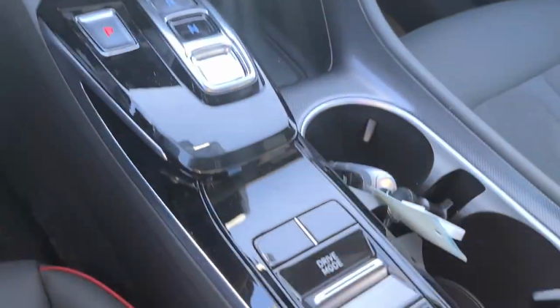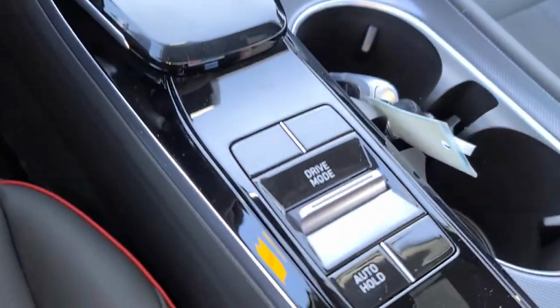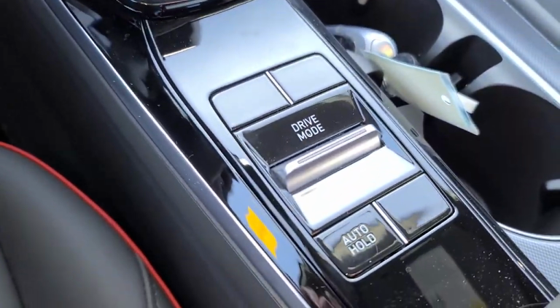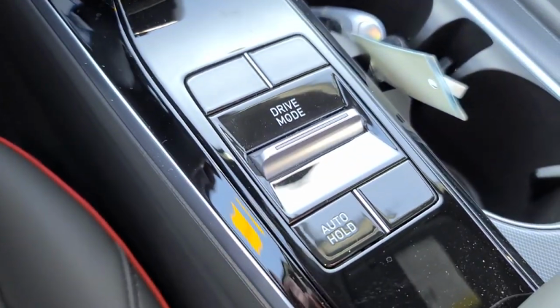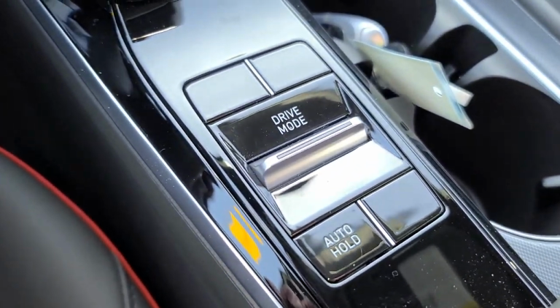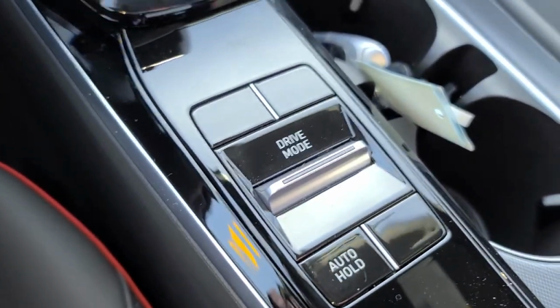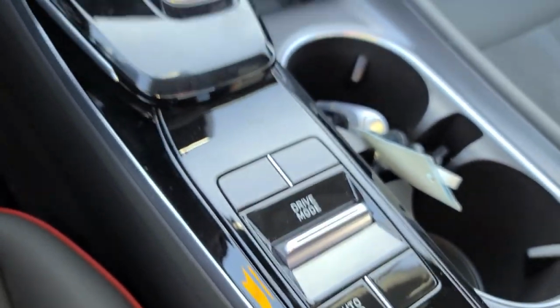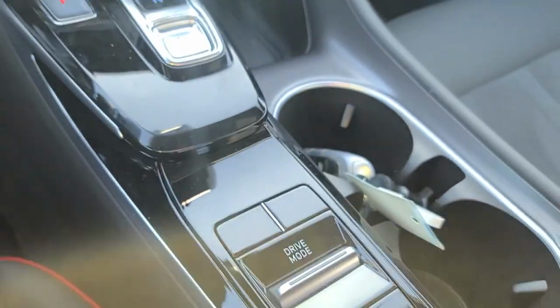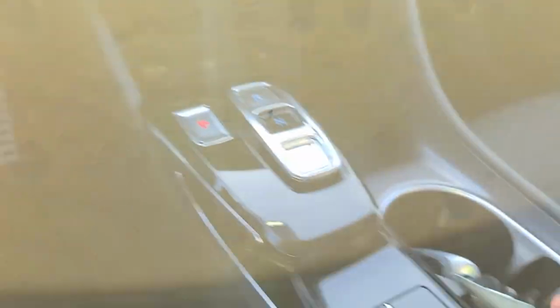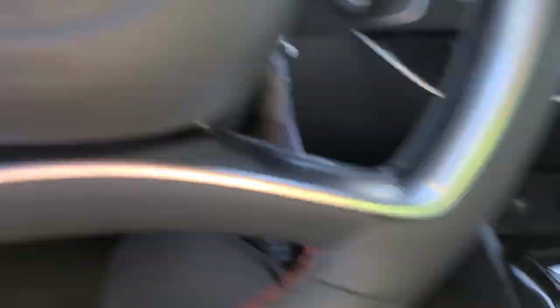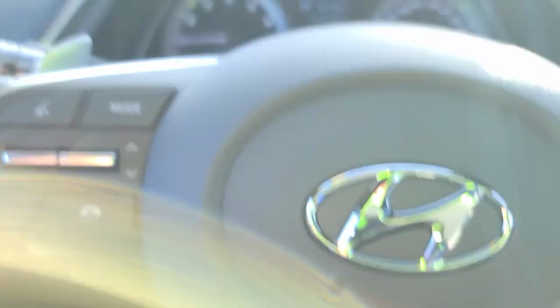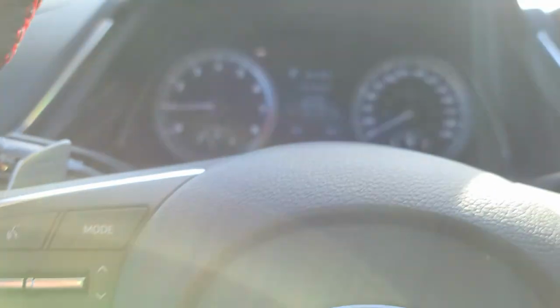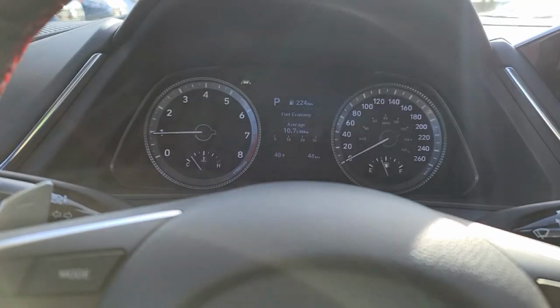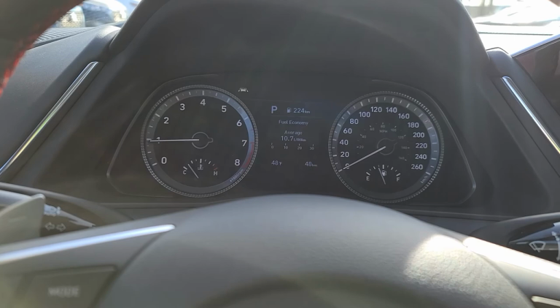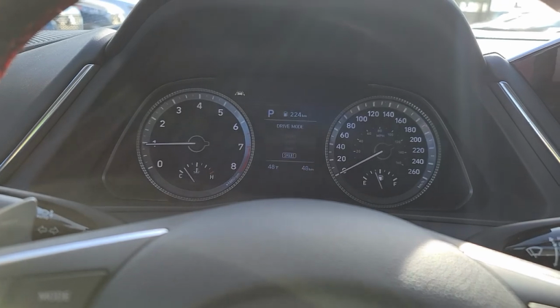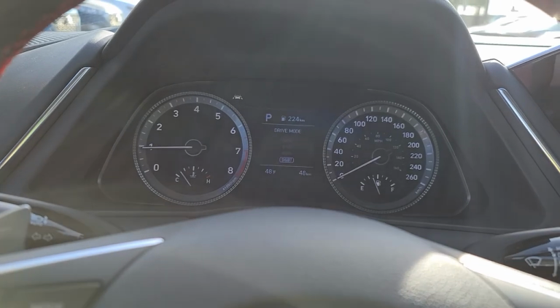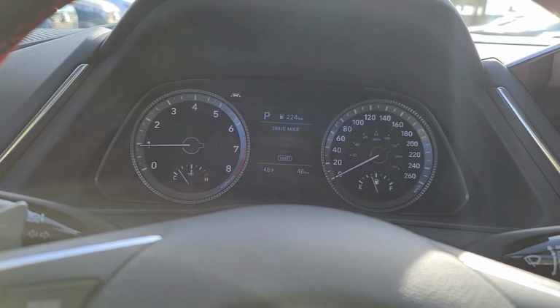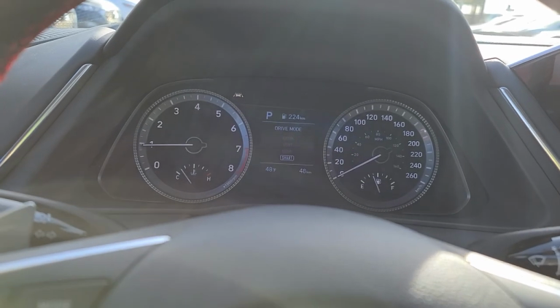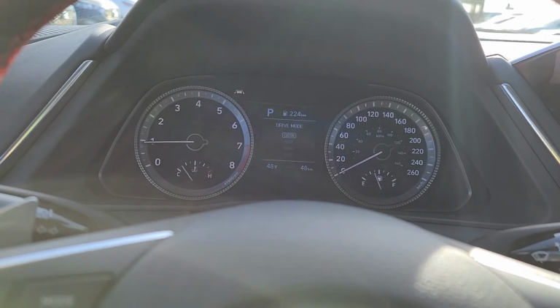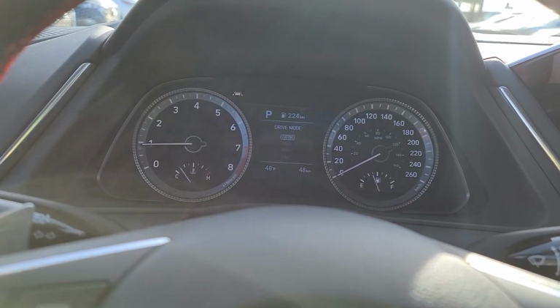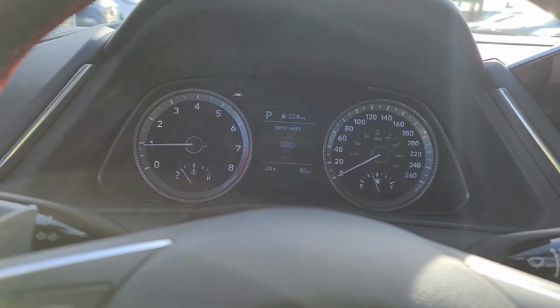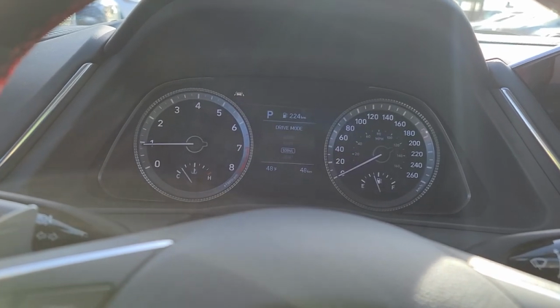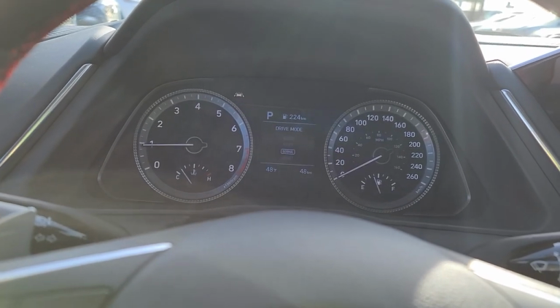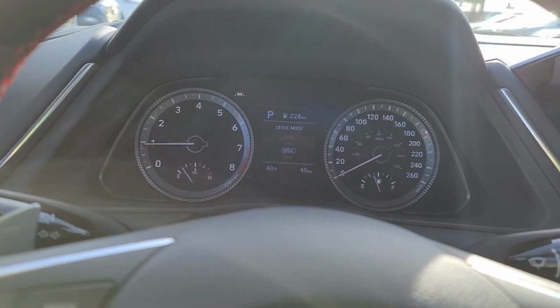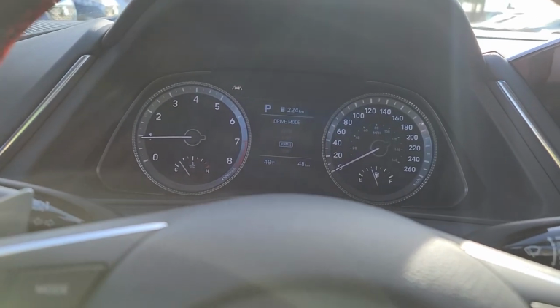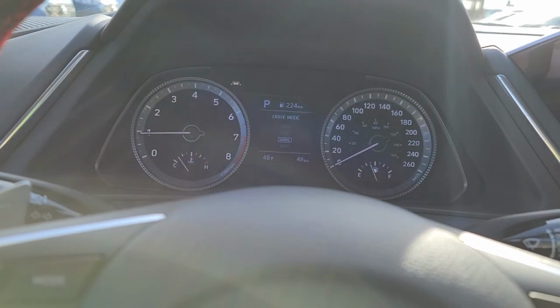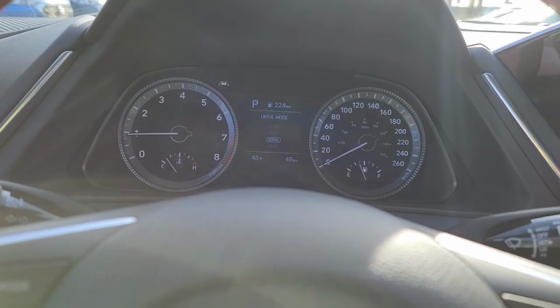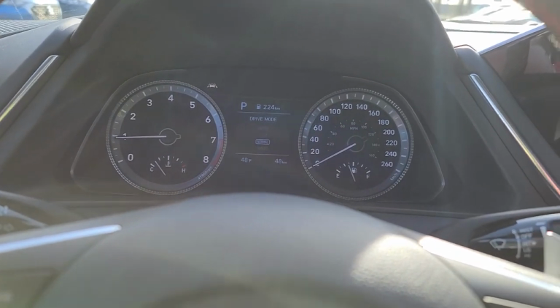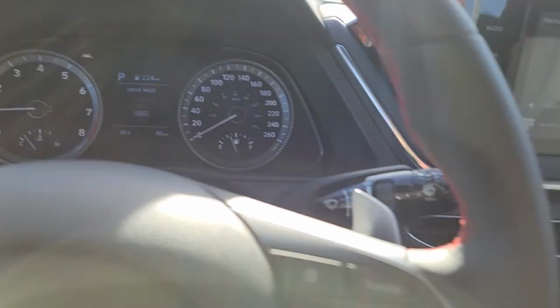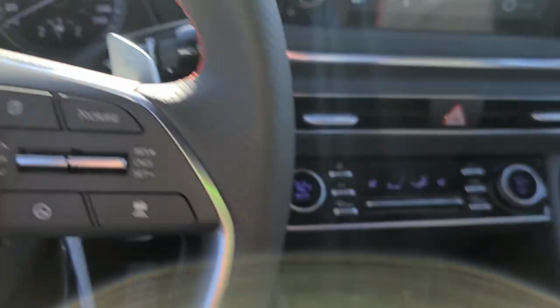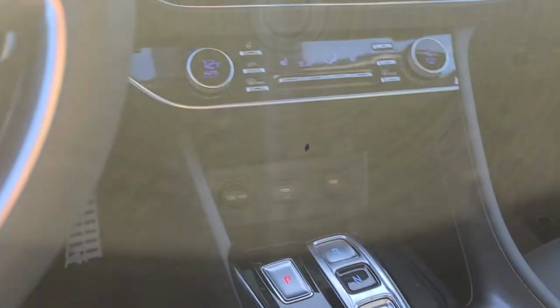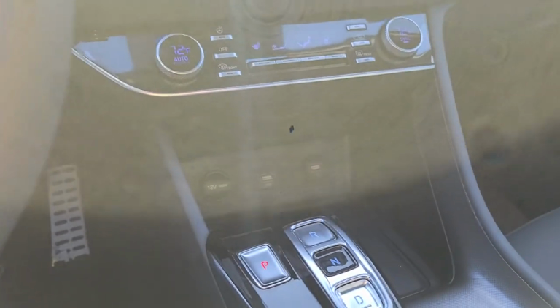We've got selectable drive modes down here that will cycle you through sport and economy modes — sport, economy, normal — or you can set up a custom mode for your own driving.